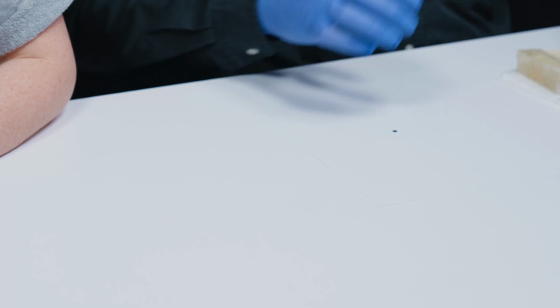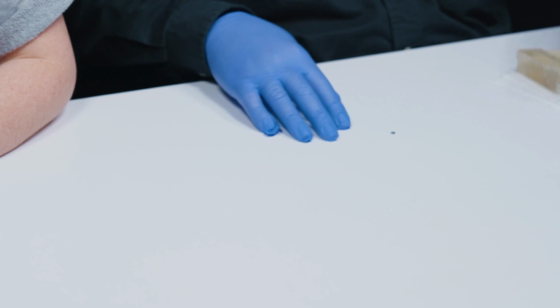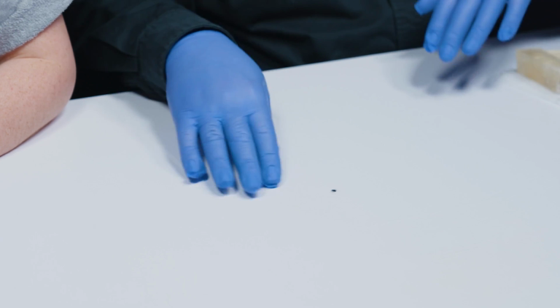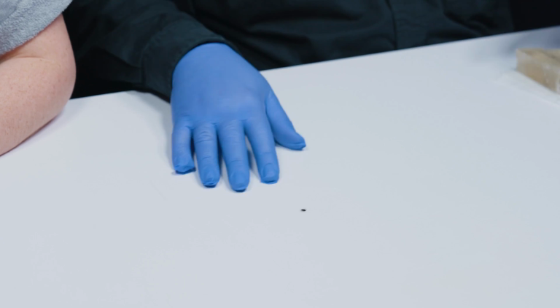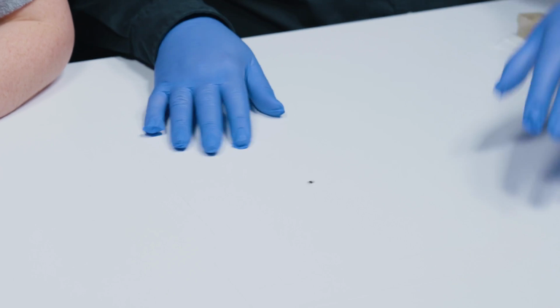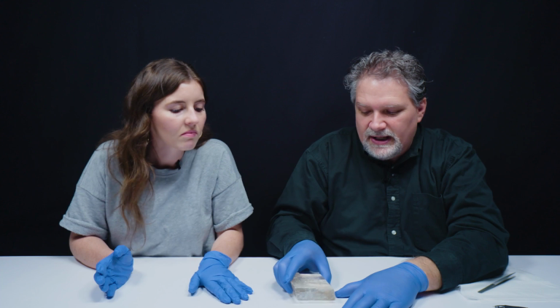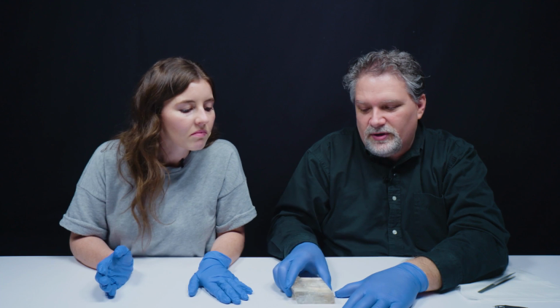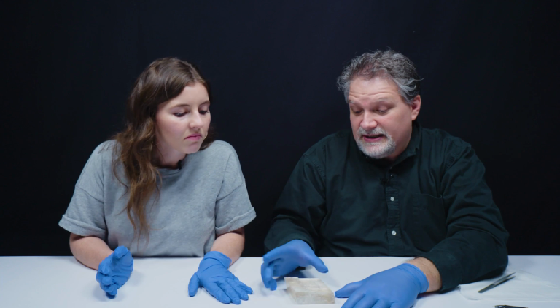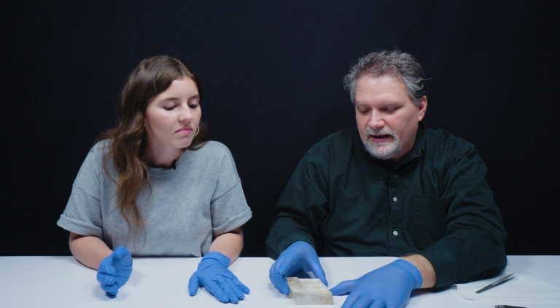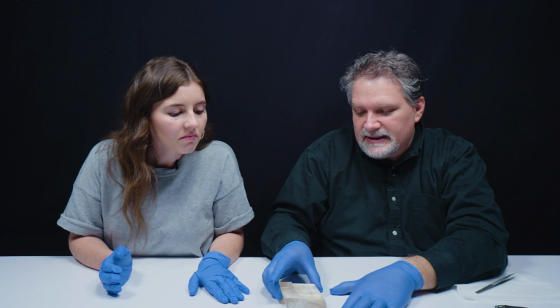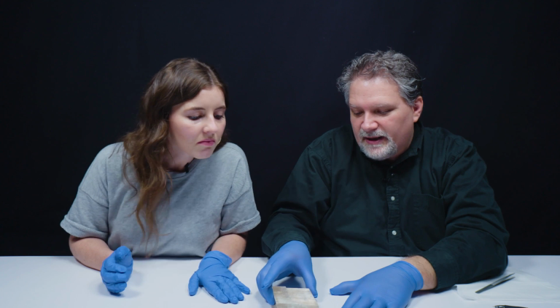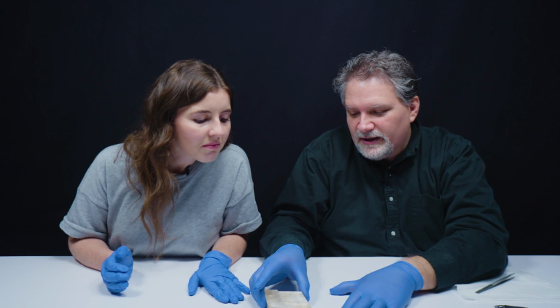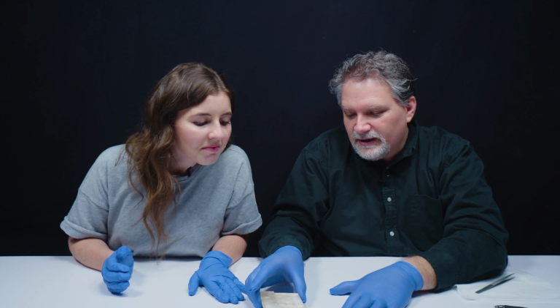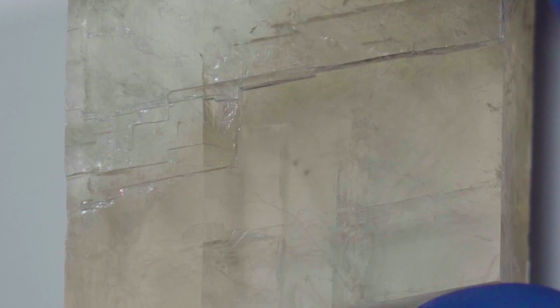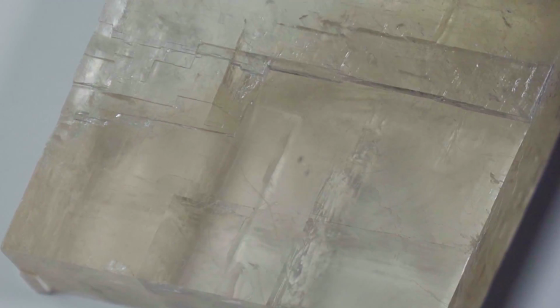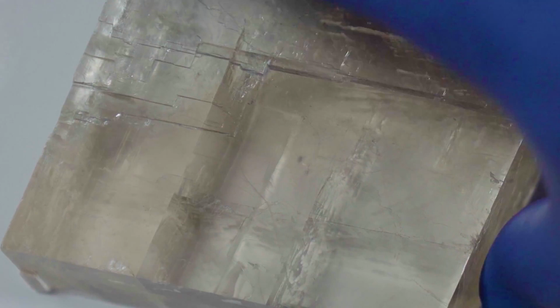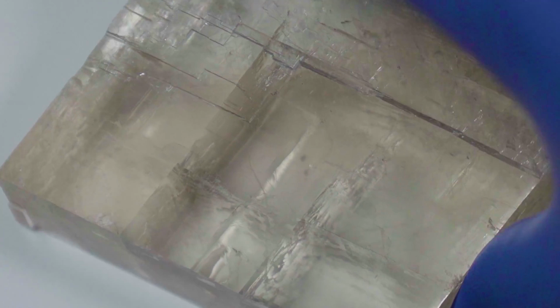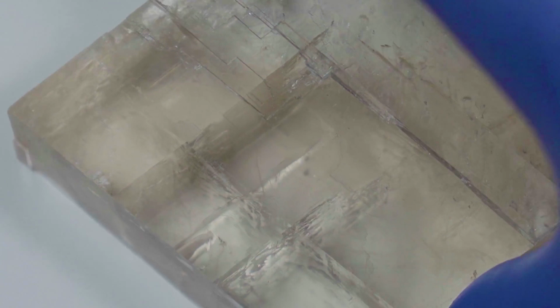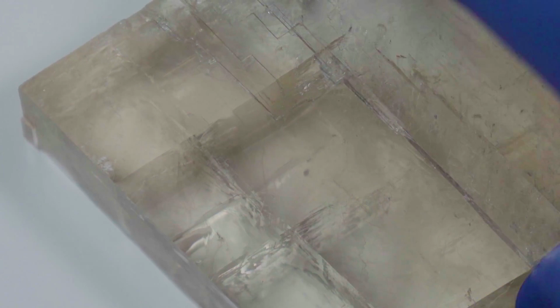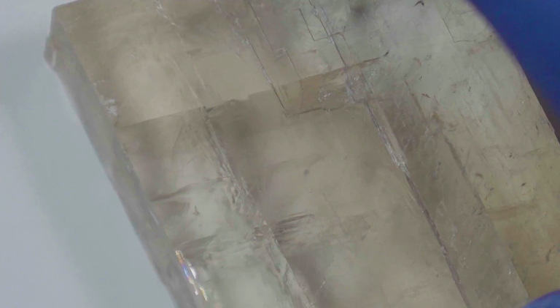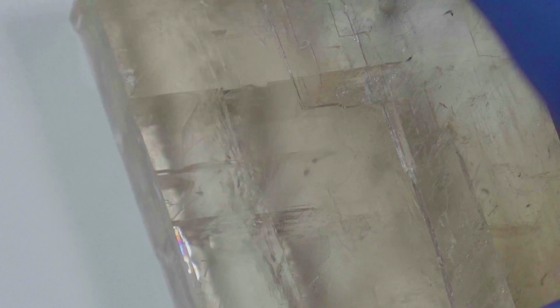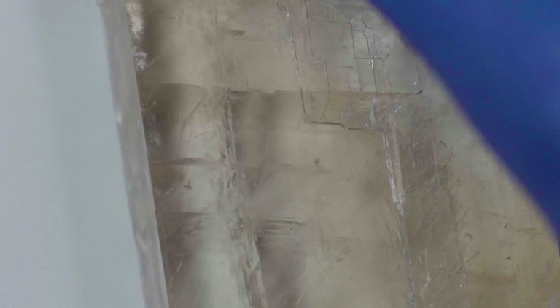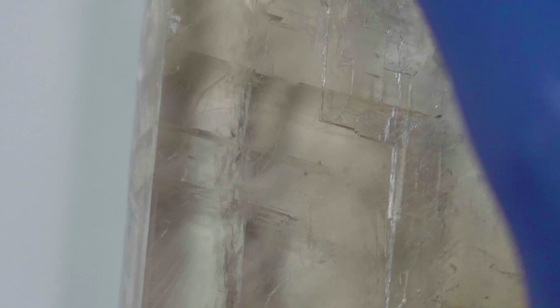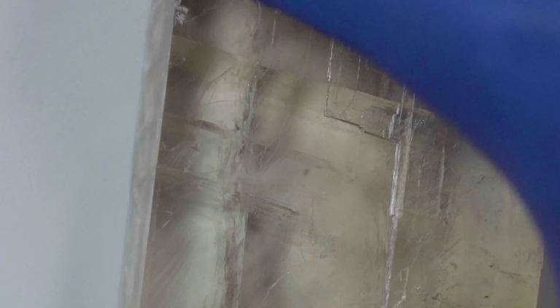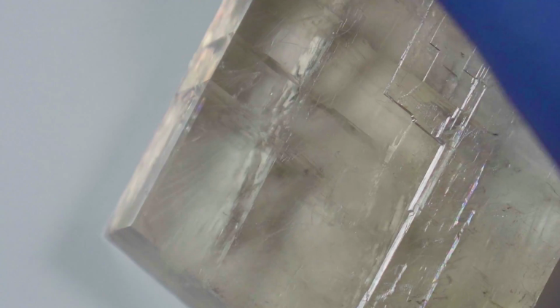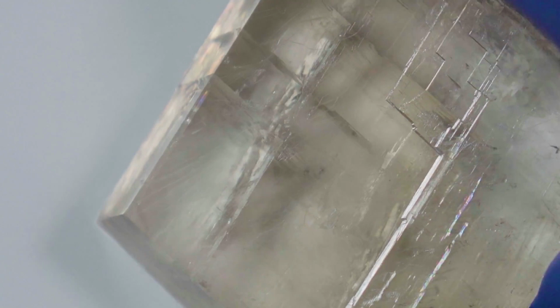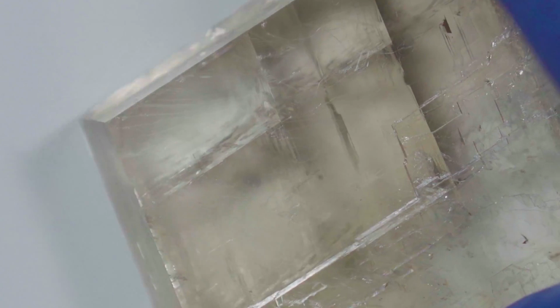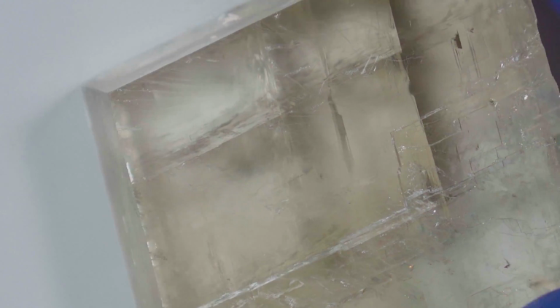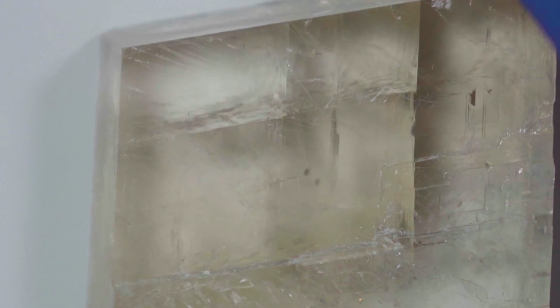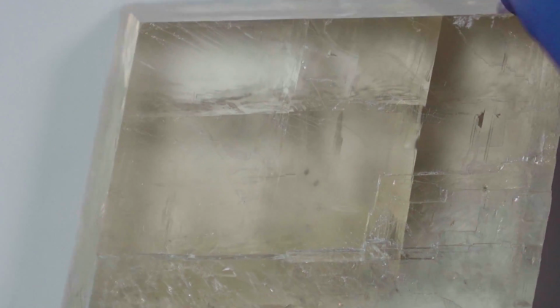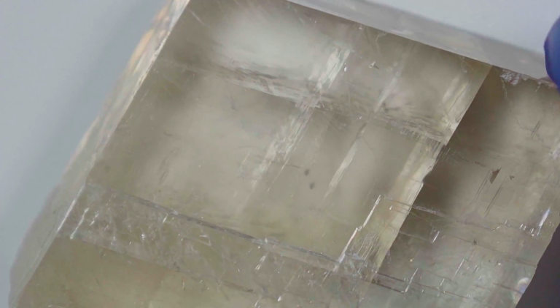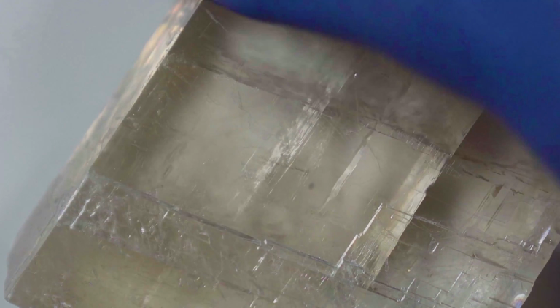So we're going to try another little experiment. I've drawn just a dot, and we're going to see what happens. When I rotate it around, you'll see that one of them stays completely still, and the other just orbits around it. It's like finding your dominant eye. Exactly.